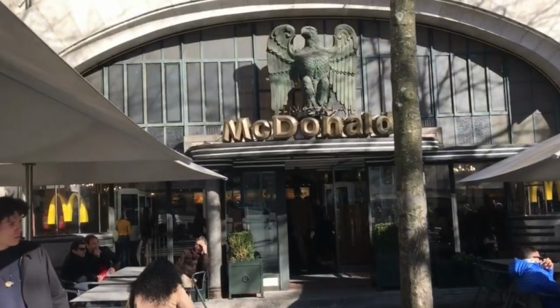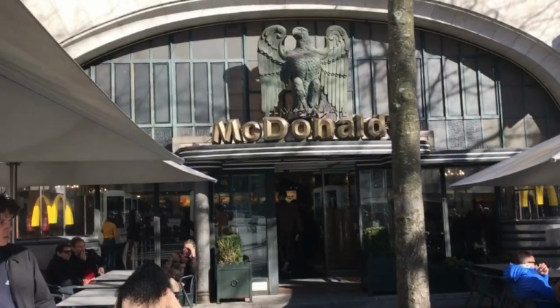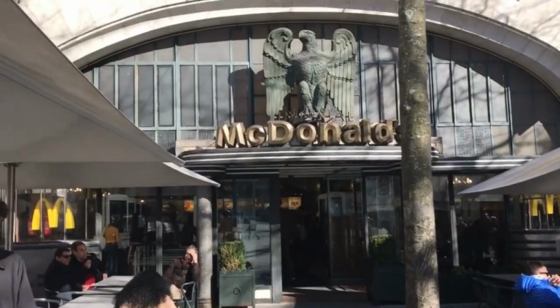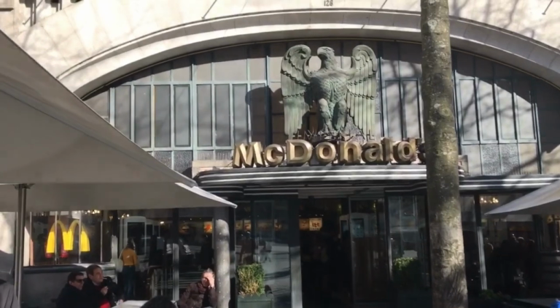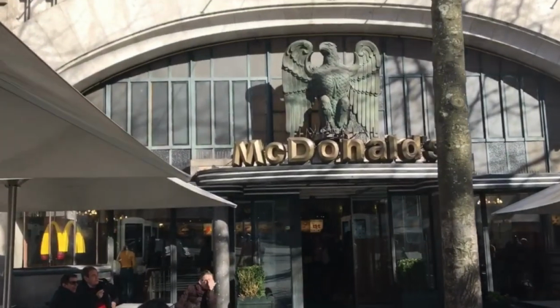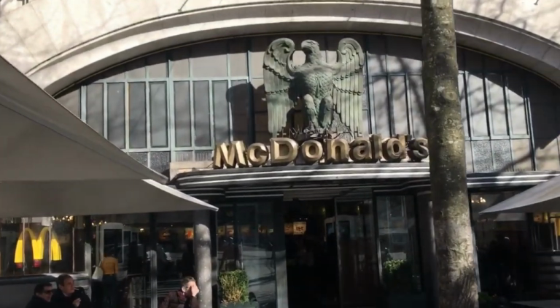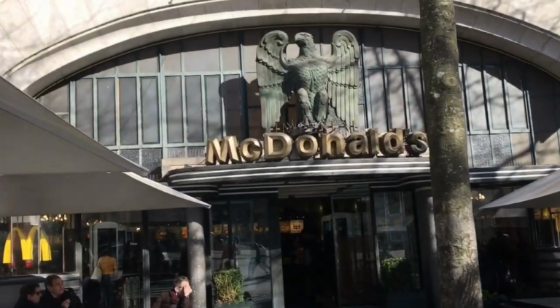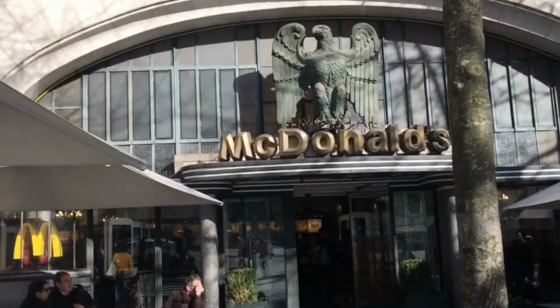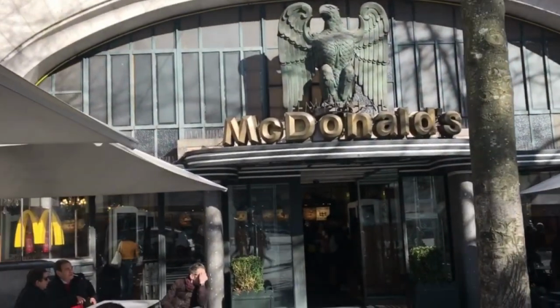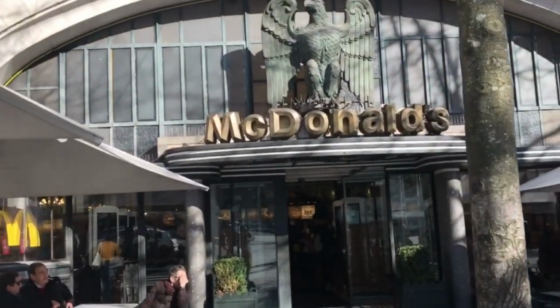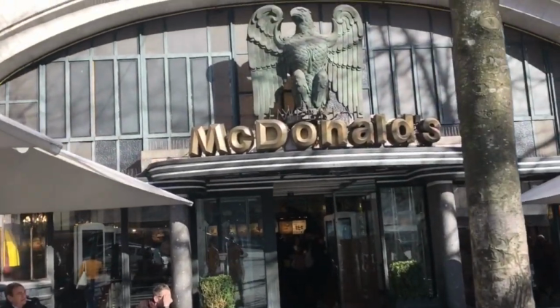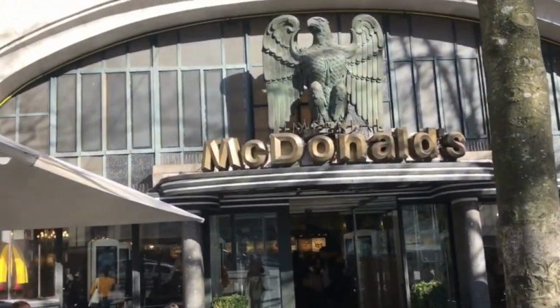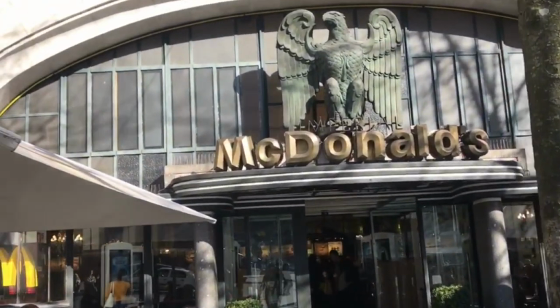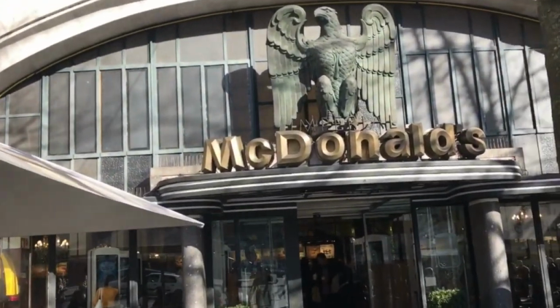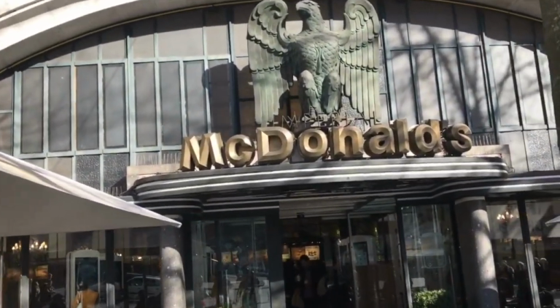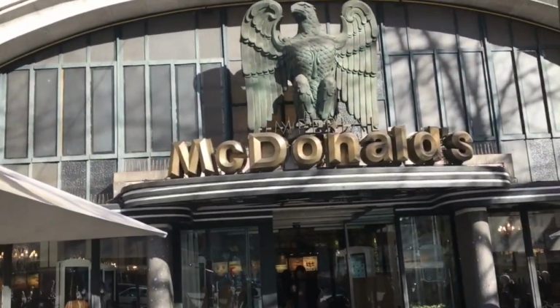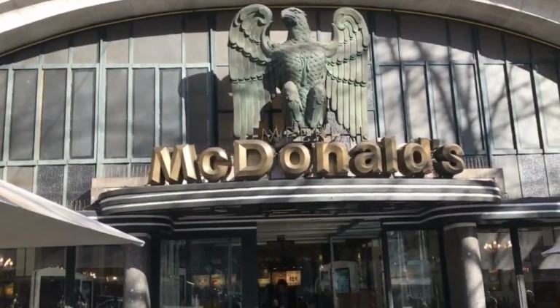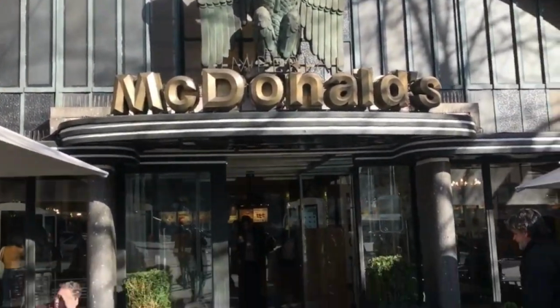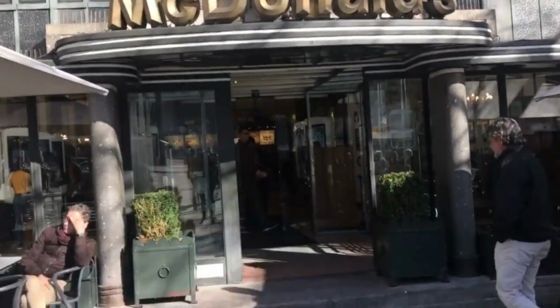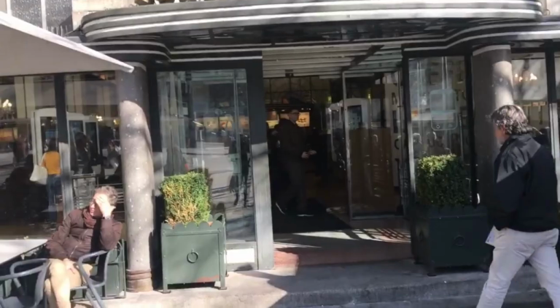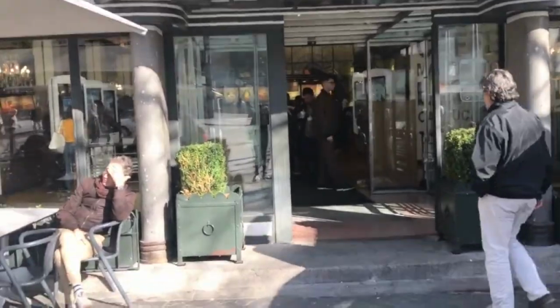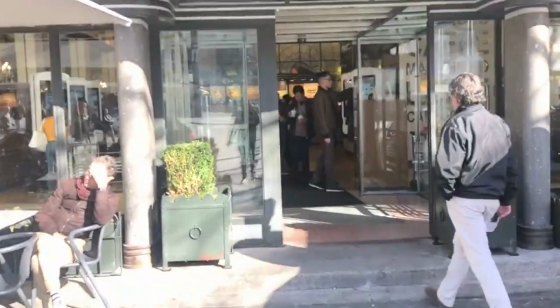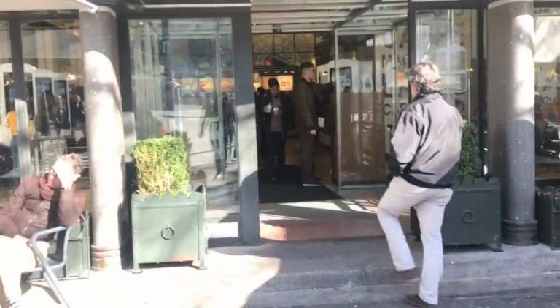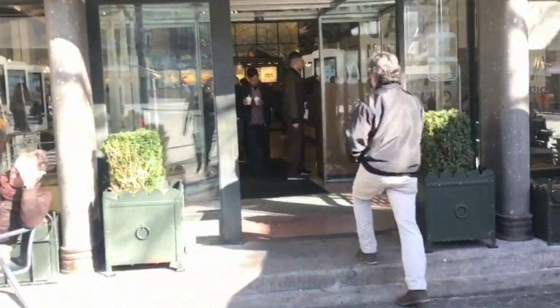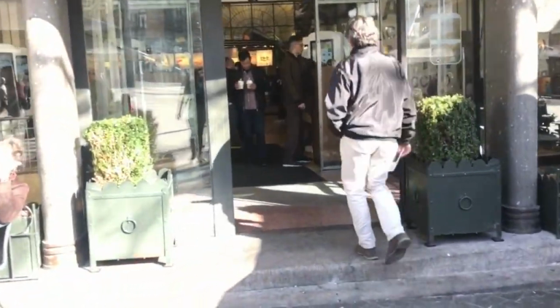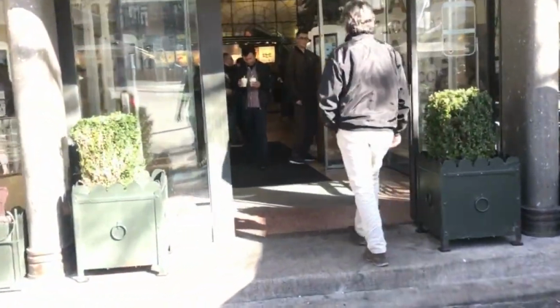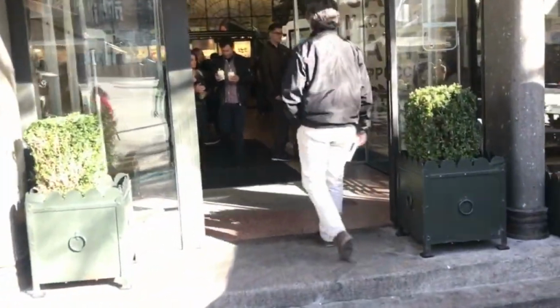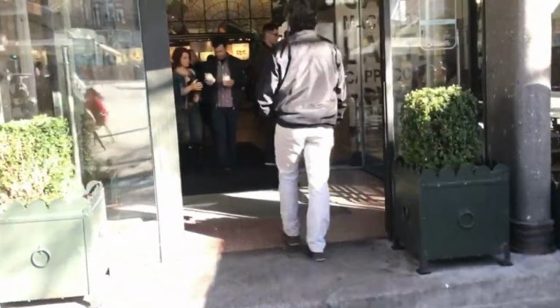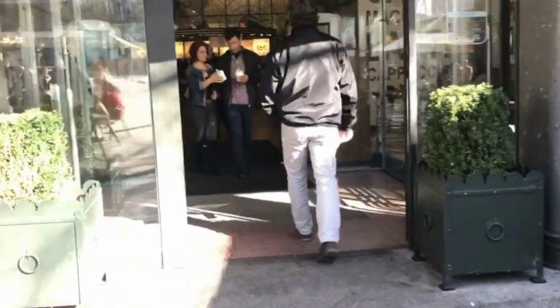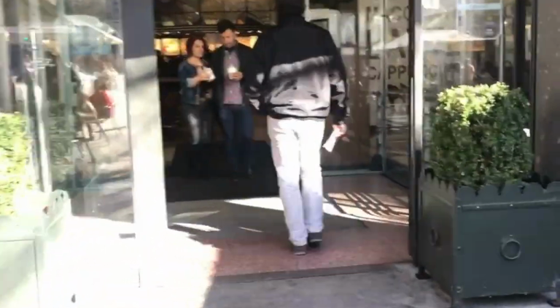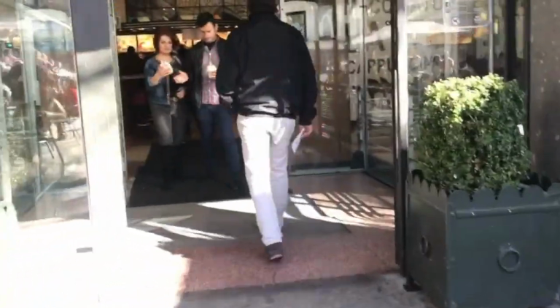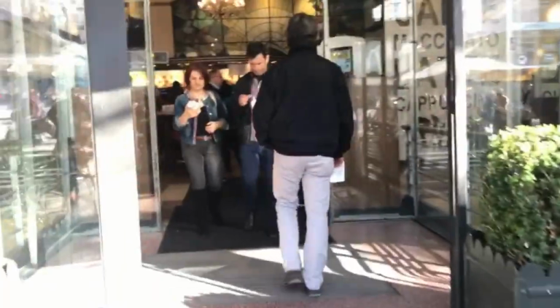I know what you're thinking — another McDonald's. But this has been argued to be one of the best designed McDonald's in the world. And the ice cream machine works! Let's have a look.